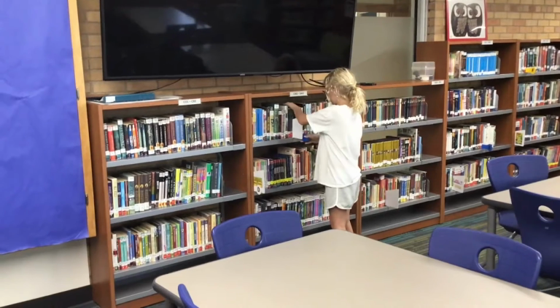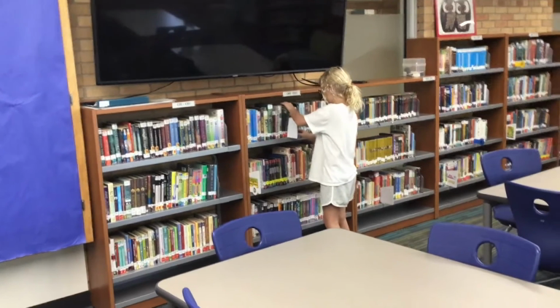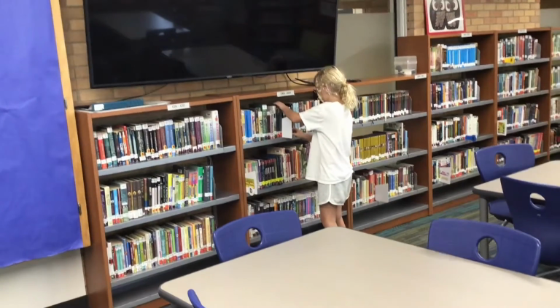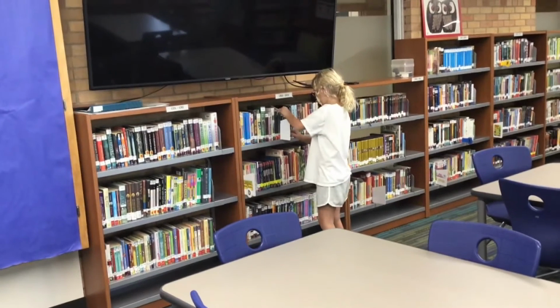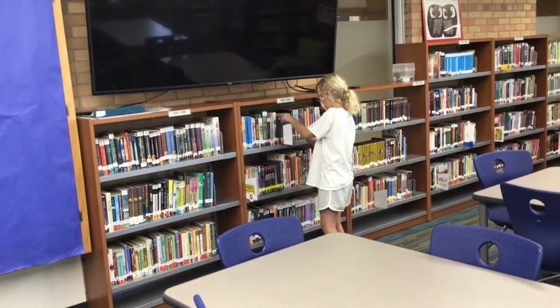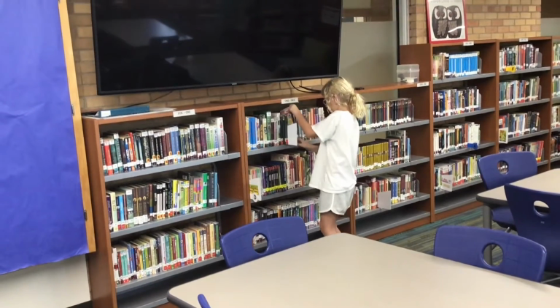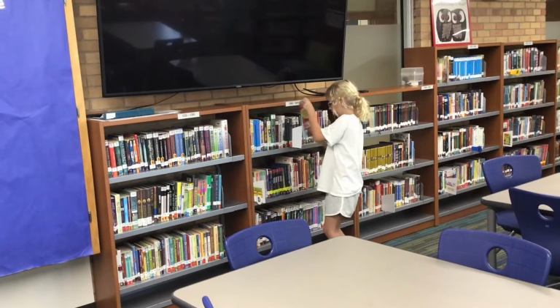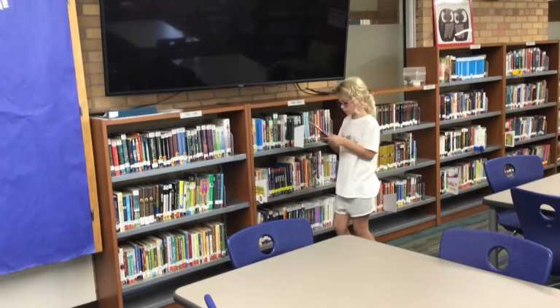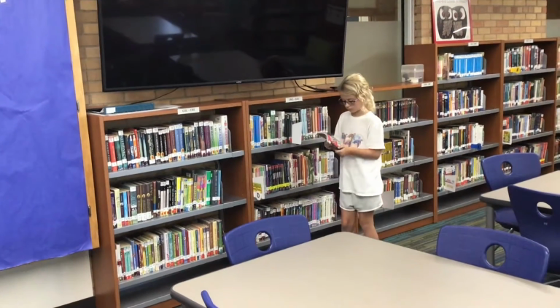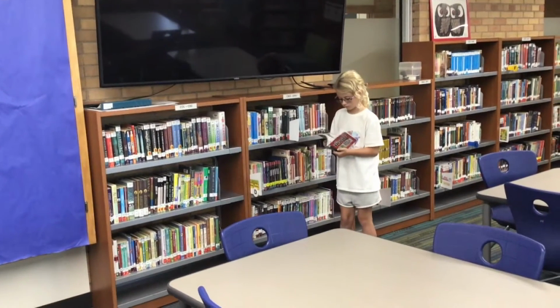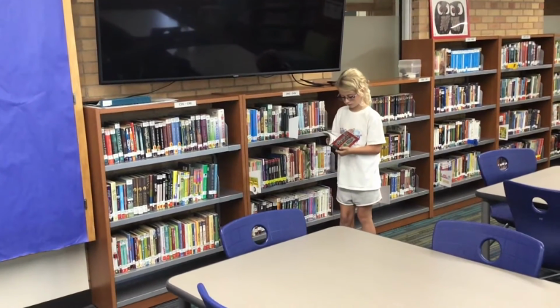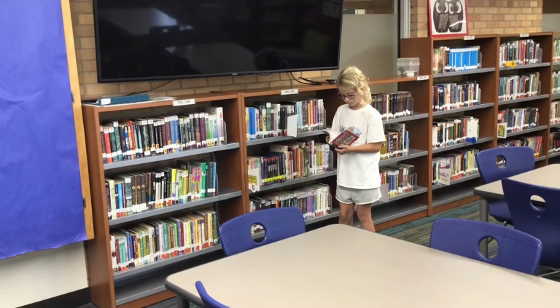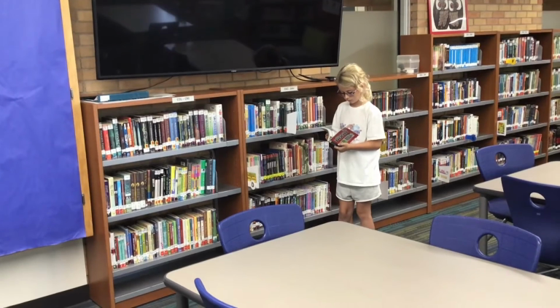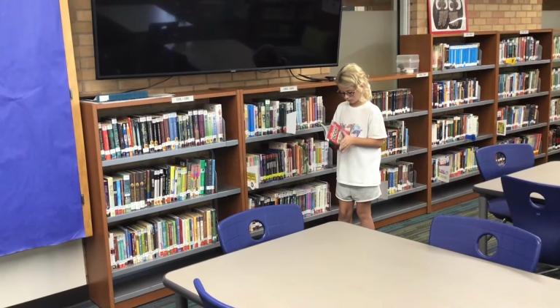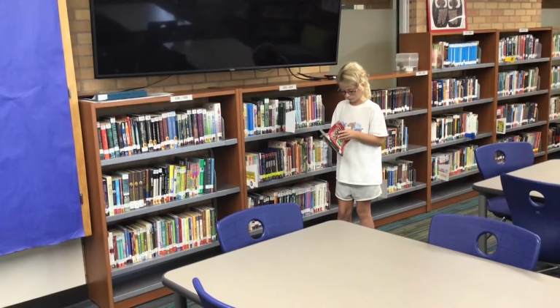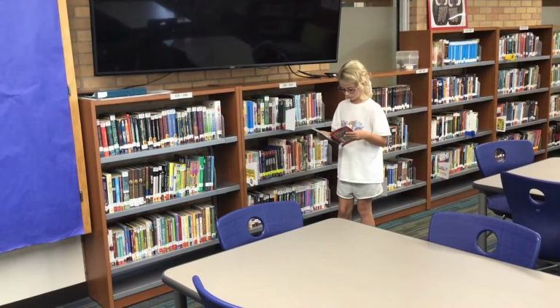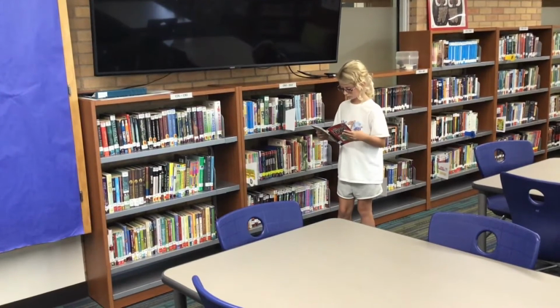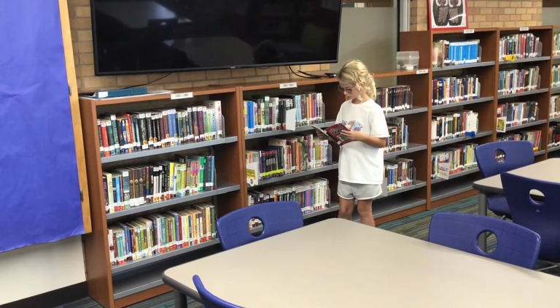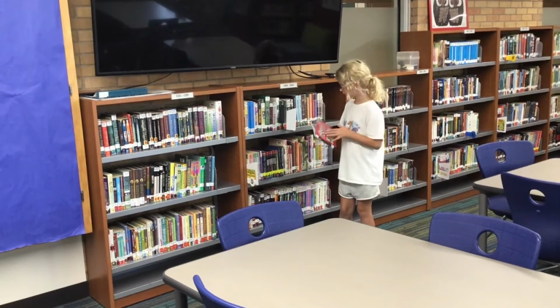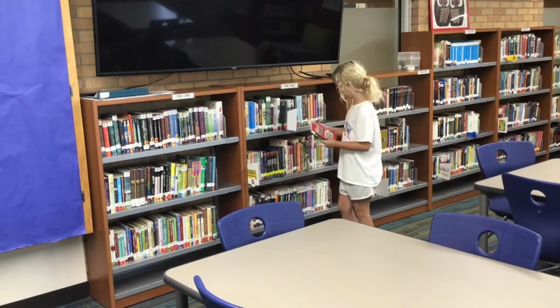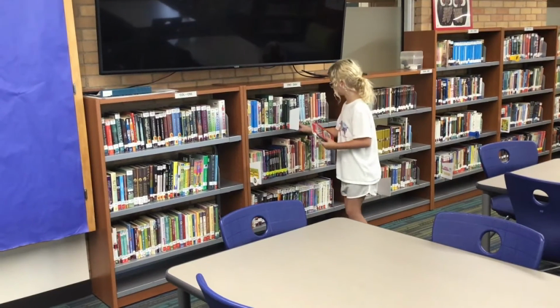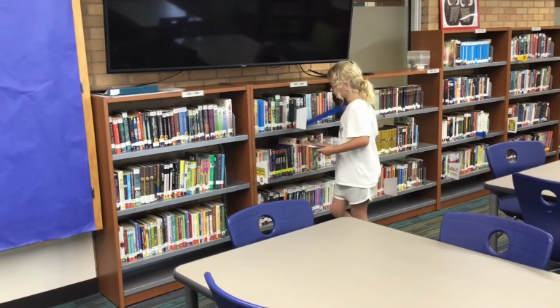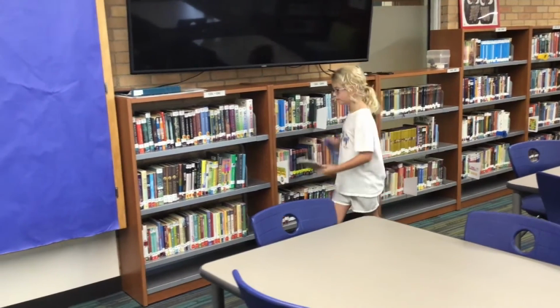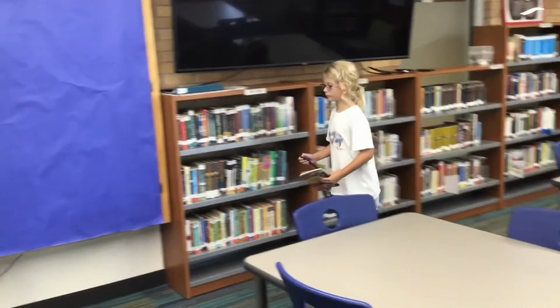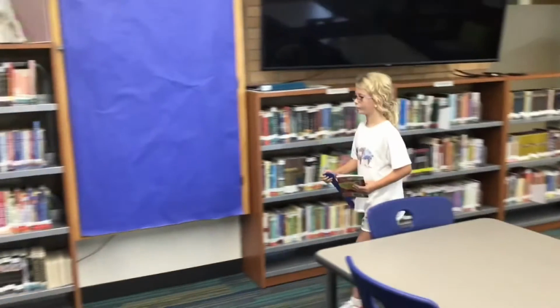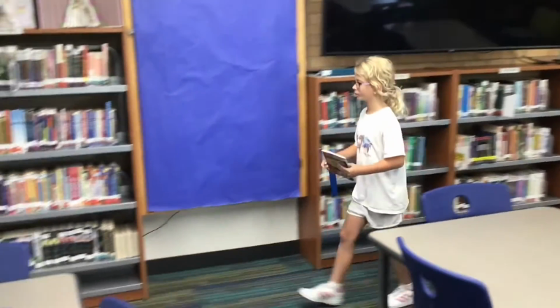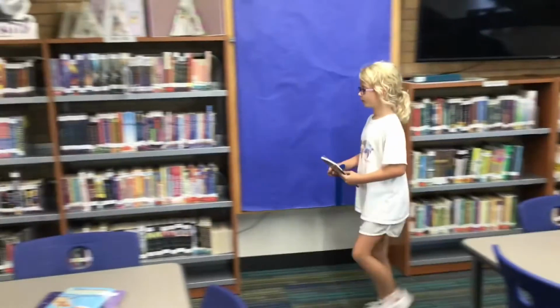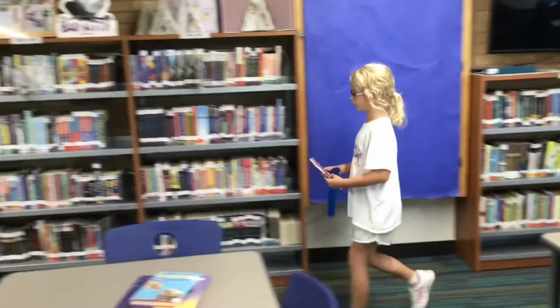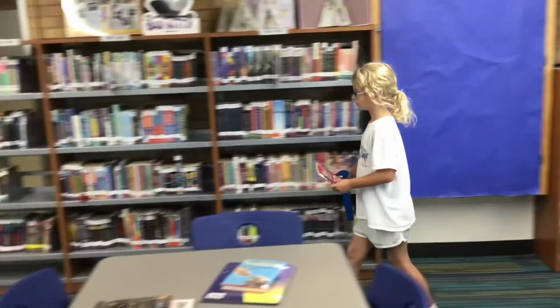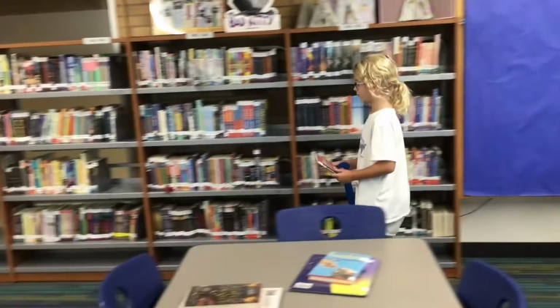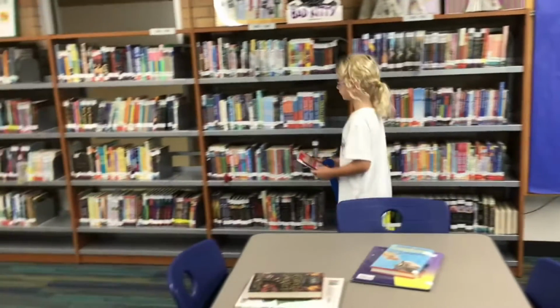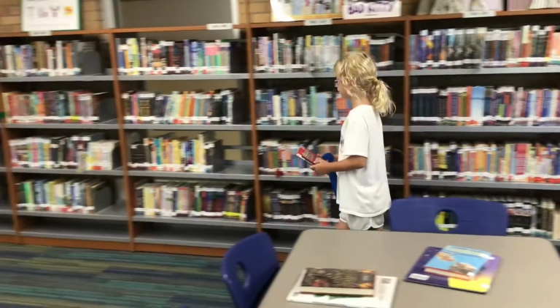This time Carly is going to show us what to do if we change our mind about a book after we've taken it off the shelf. She decides that she wants this book, takes the book and the shelf marker, and heads over to the checkout desk to check it out.